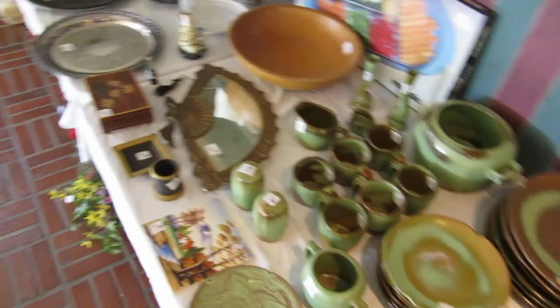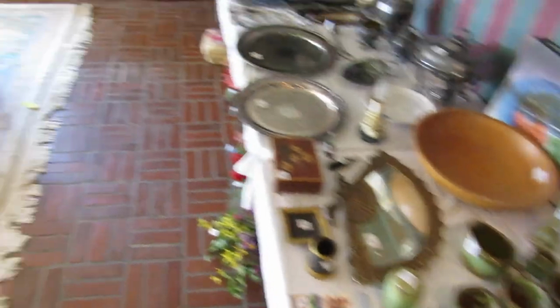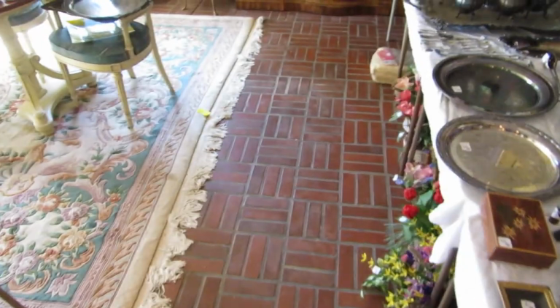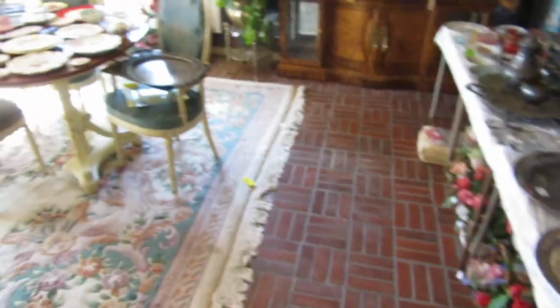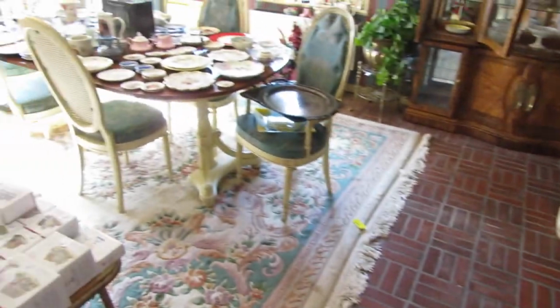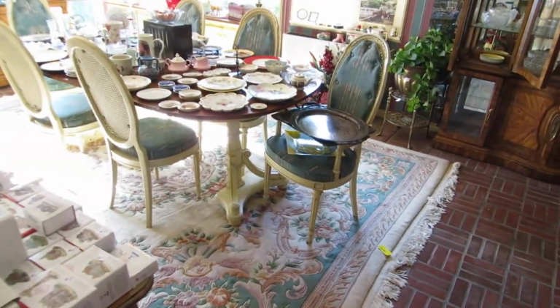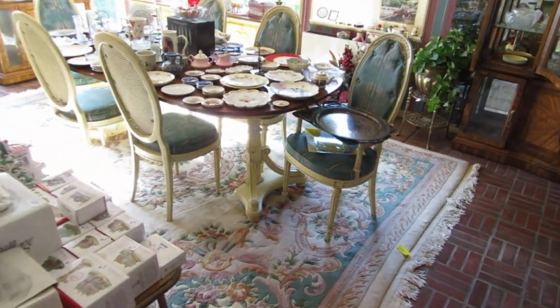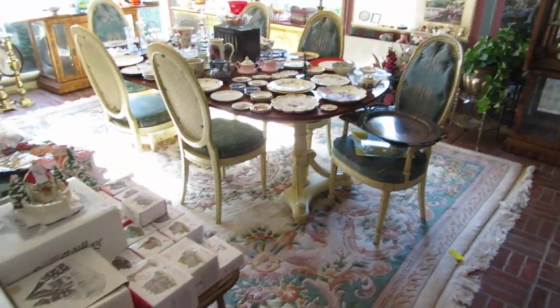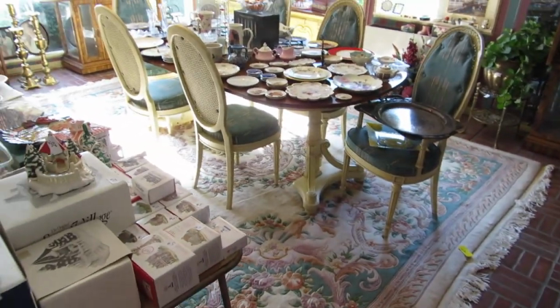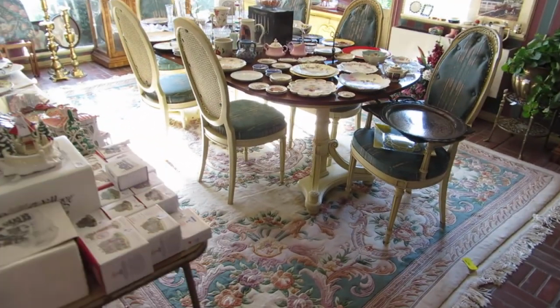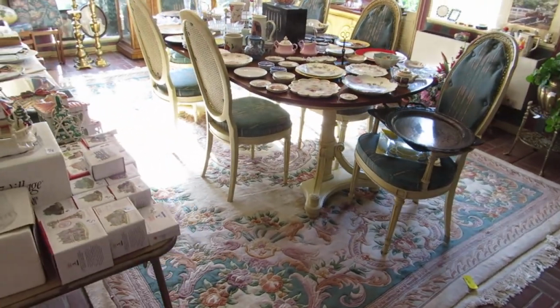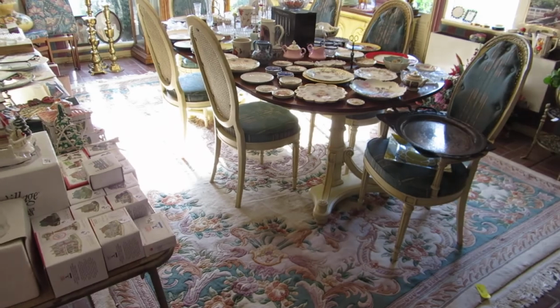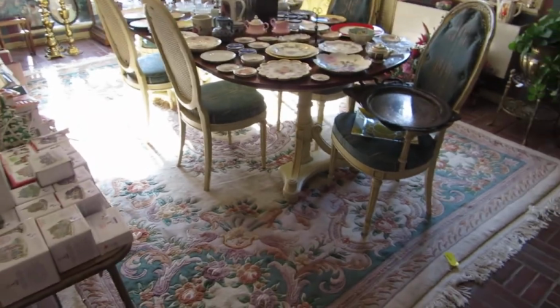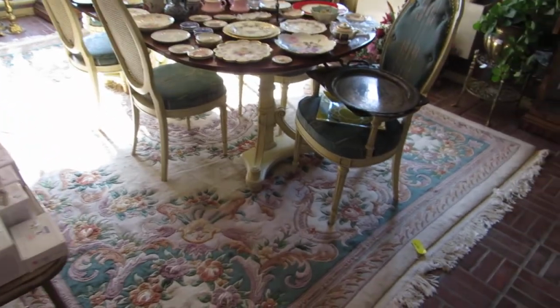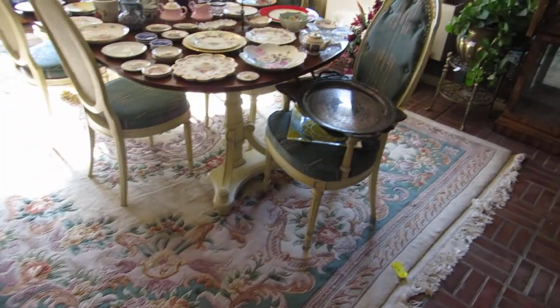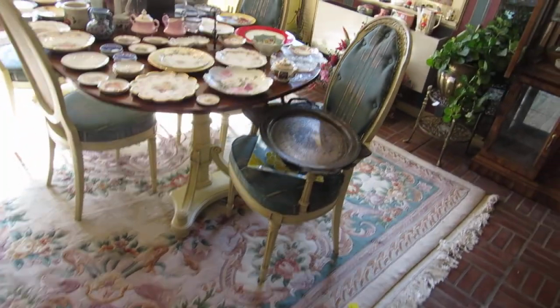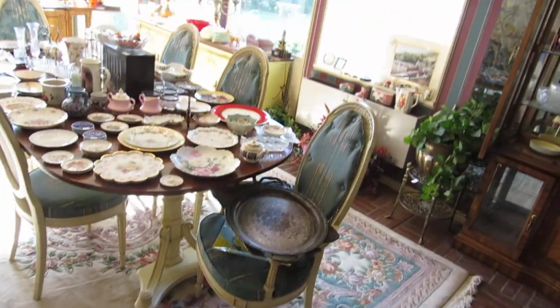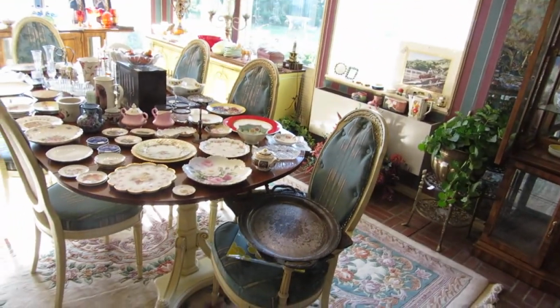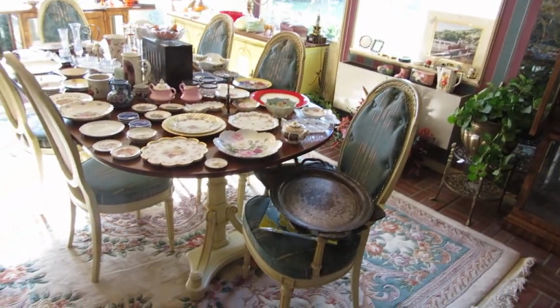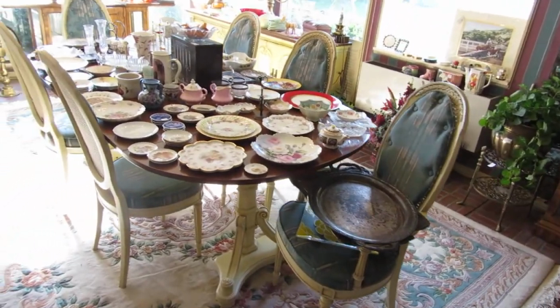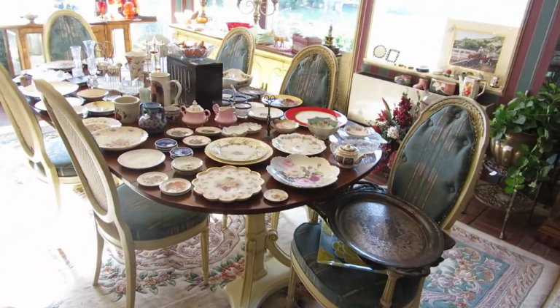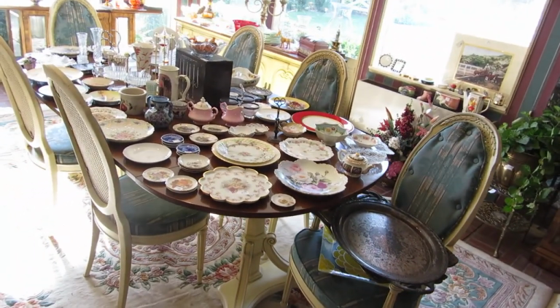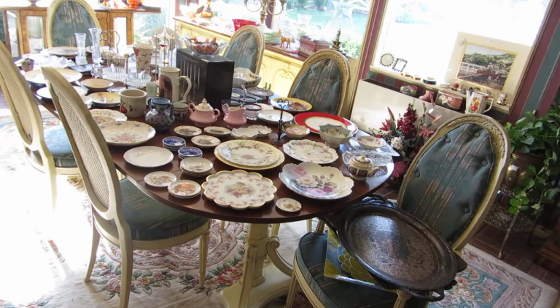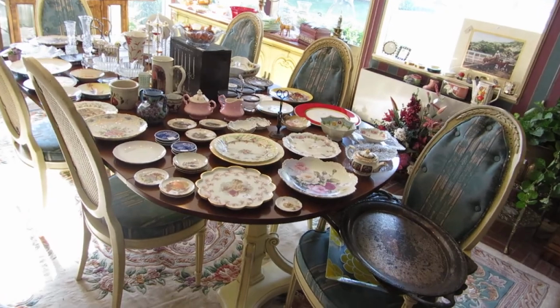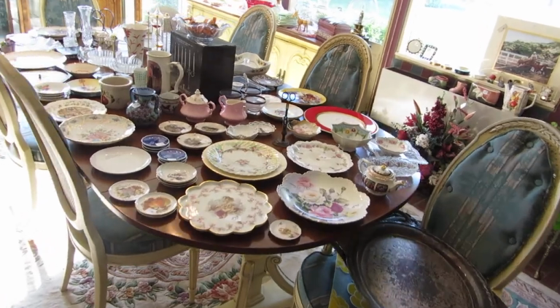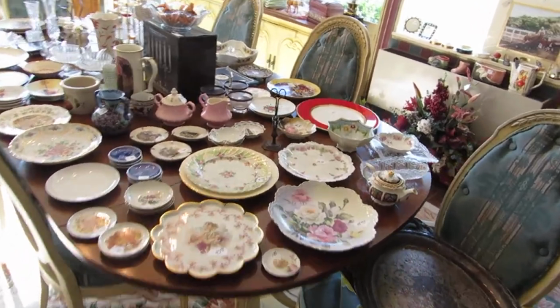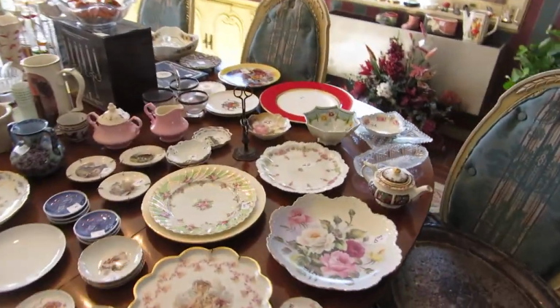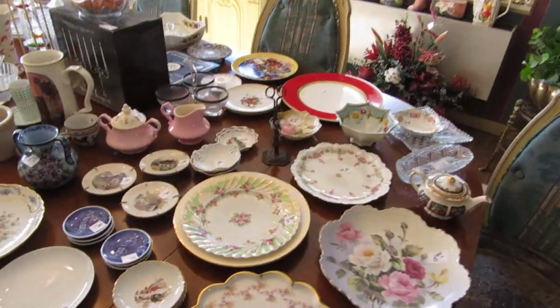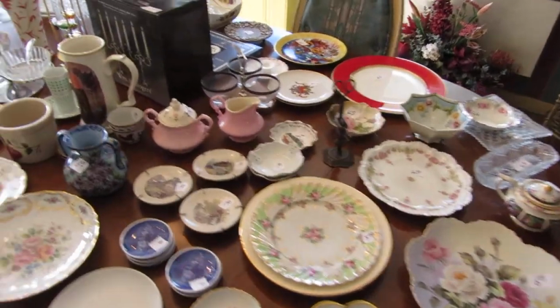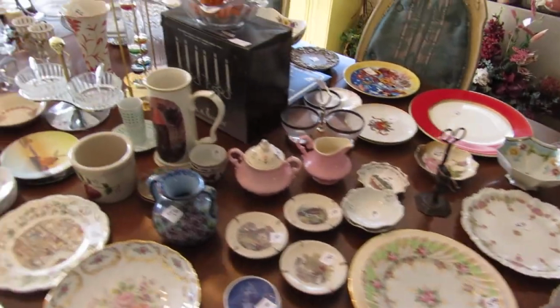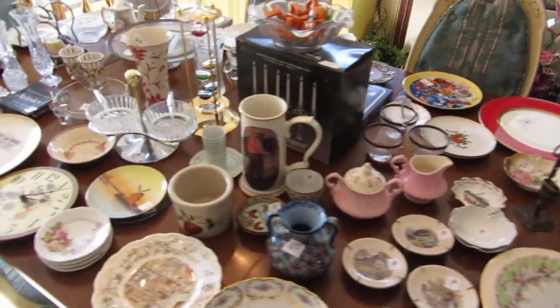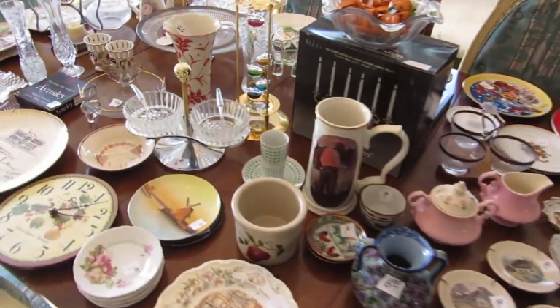Last but not least in the room is the dining room table. We have a nine-by-twelve hand-sculpted rug with this kind of country French dining room table and six chairs. And just a ton more china.